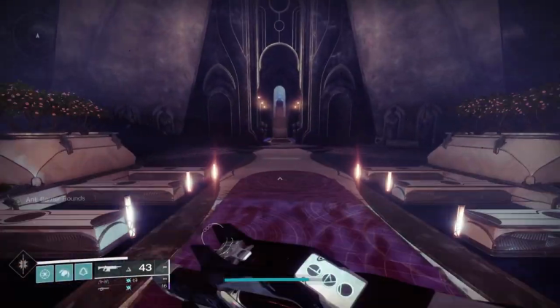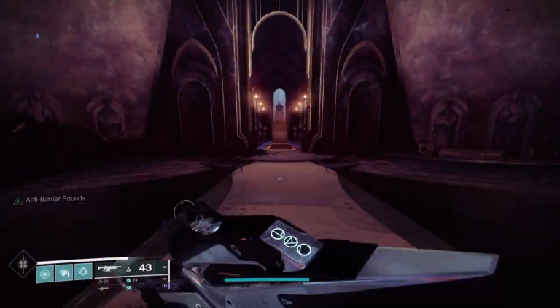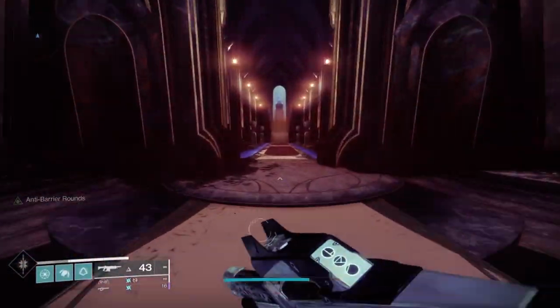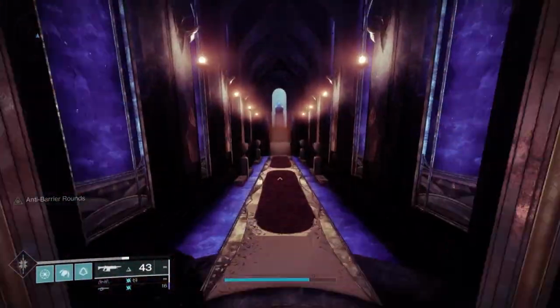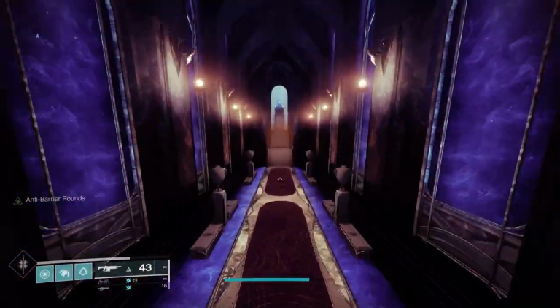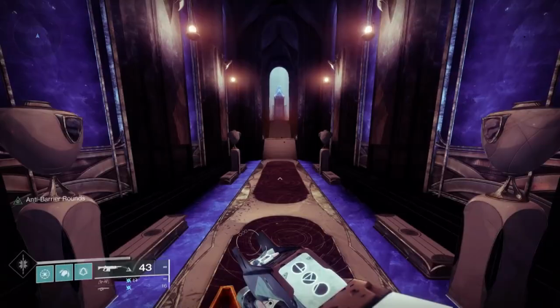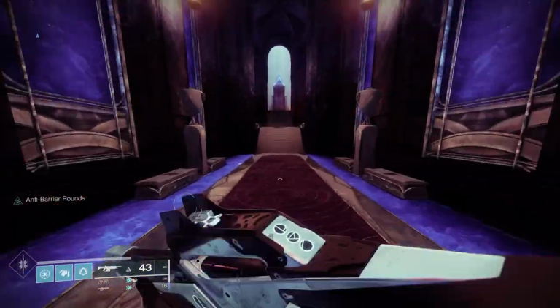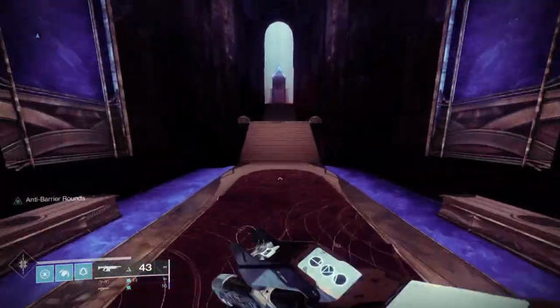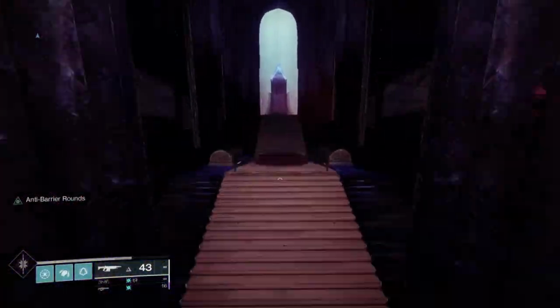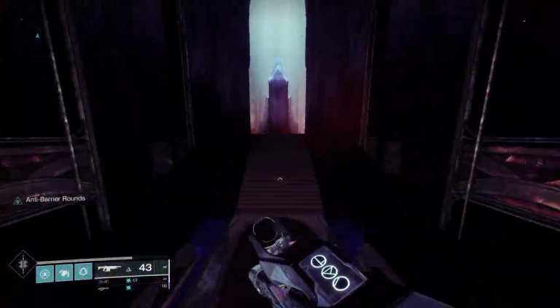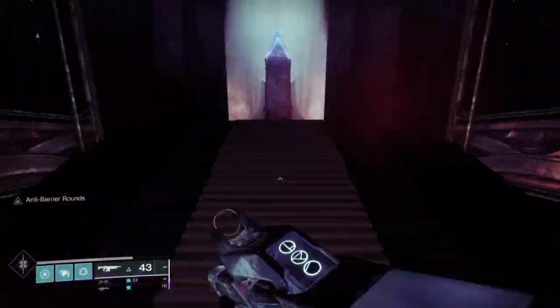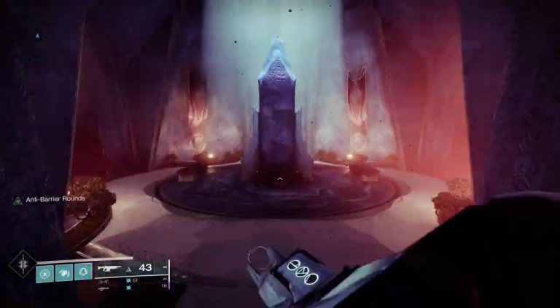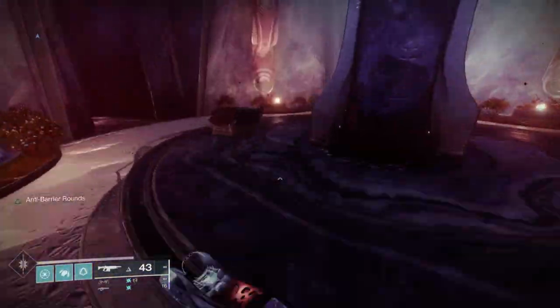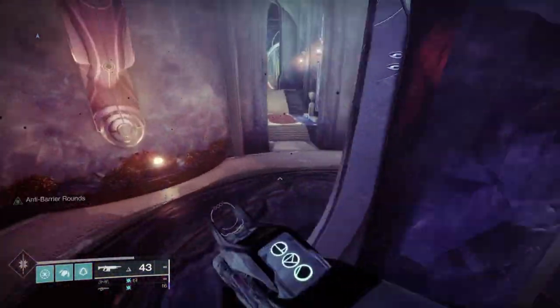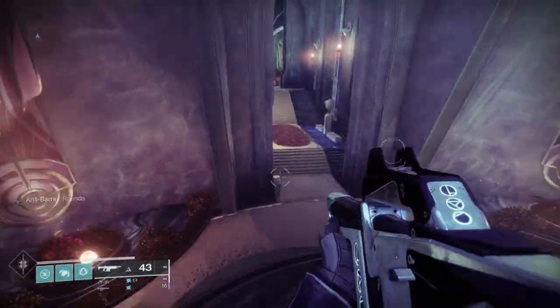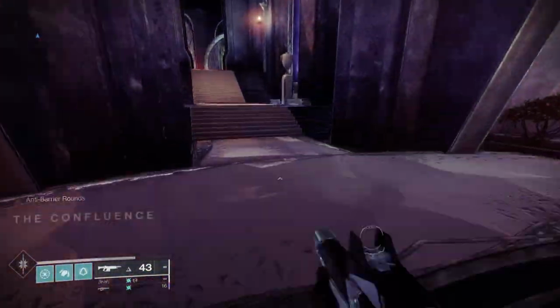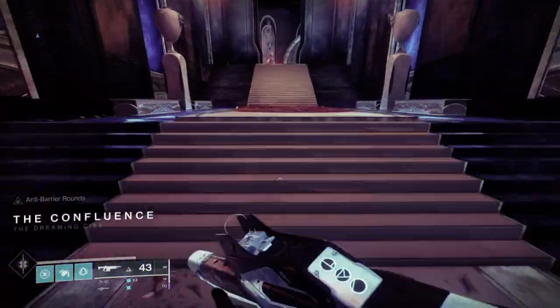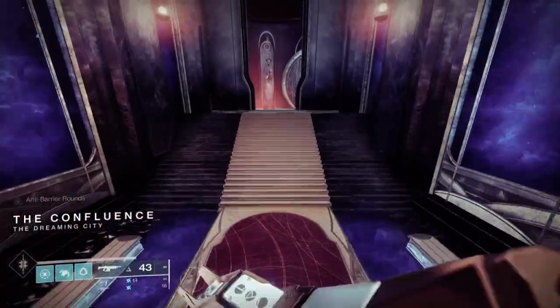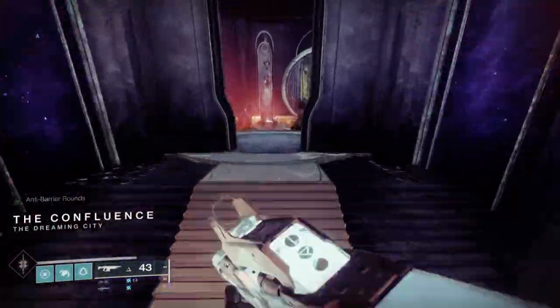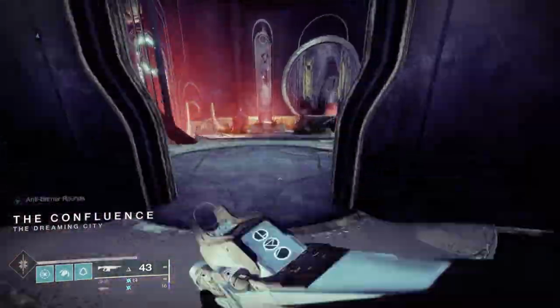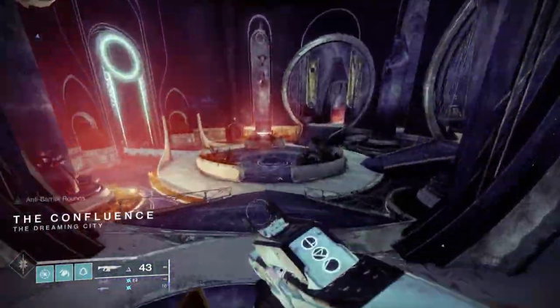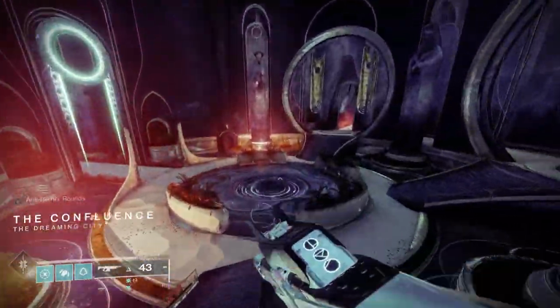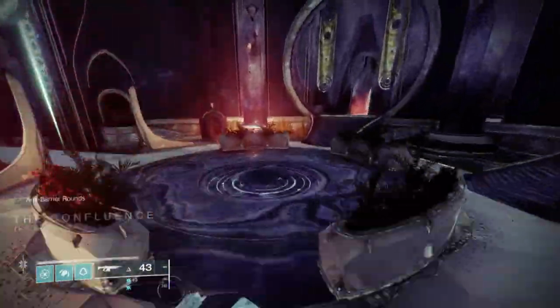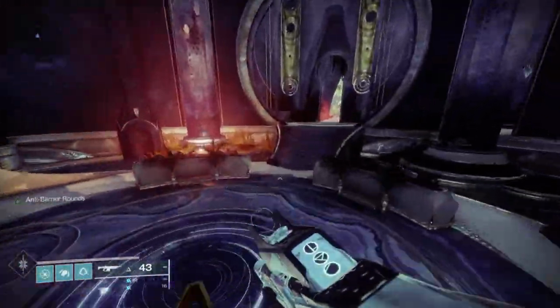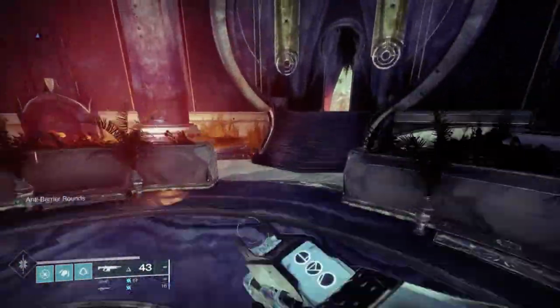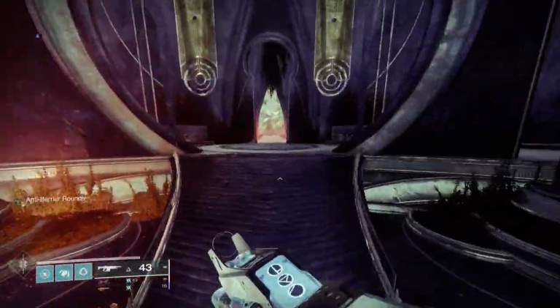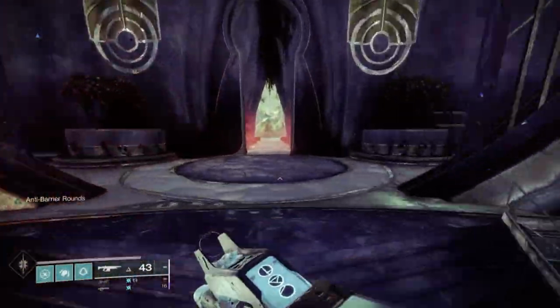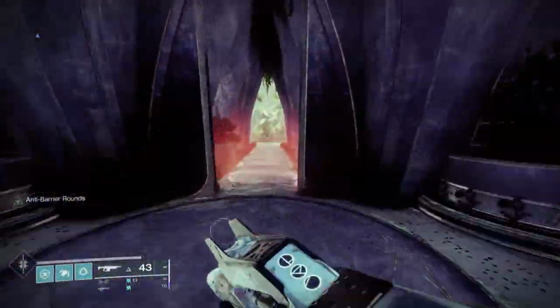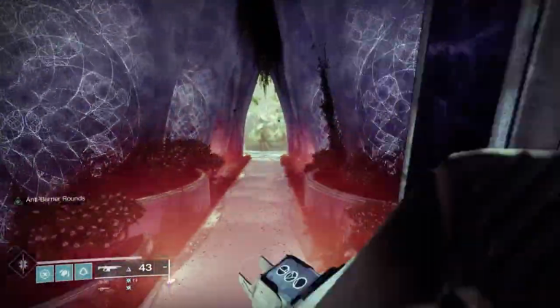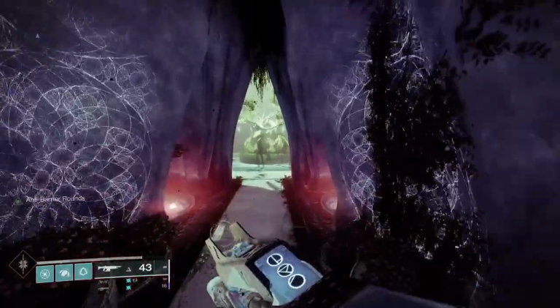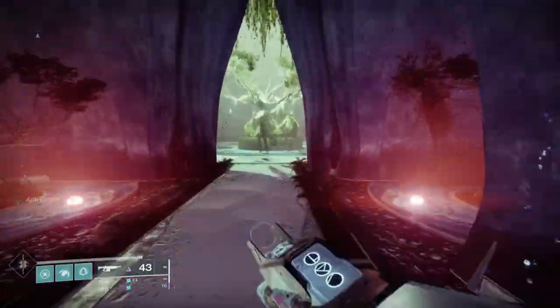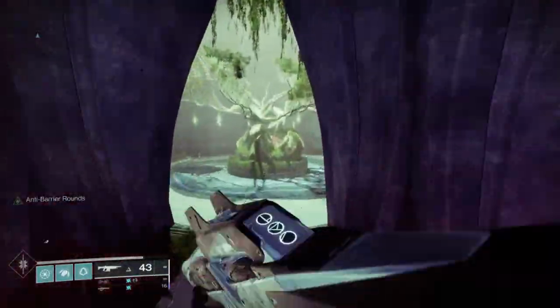Once you get that, come all the way back to the middle. Go to the right — there are two SKUs through that area. Come back to the middle, then go straight ahead, and you'll get that final SKU.